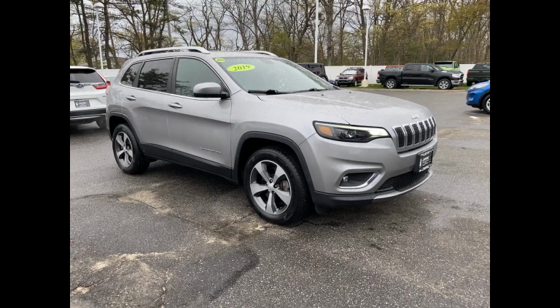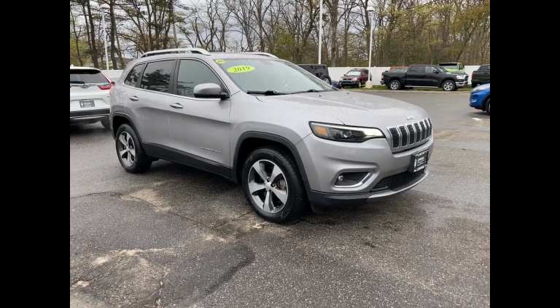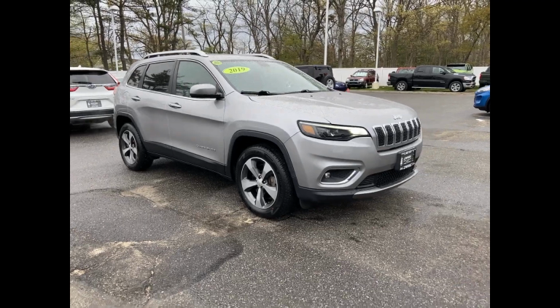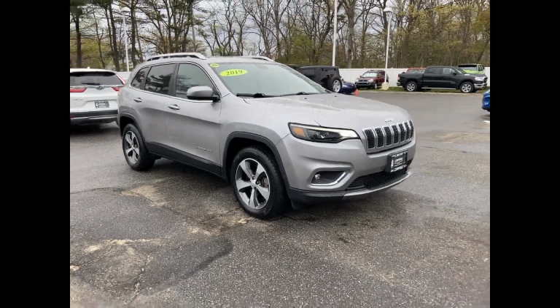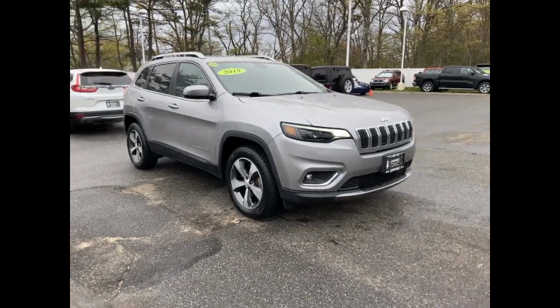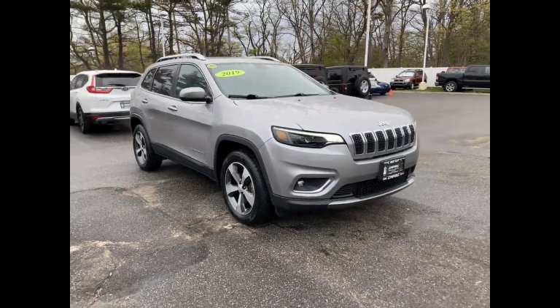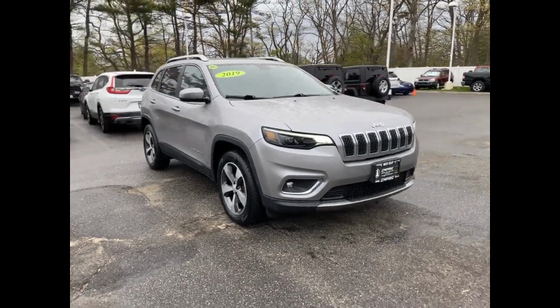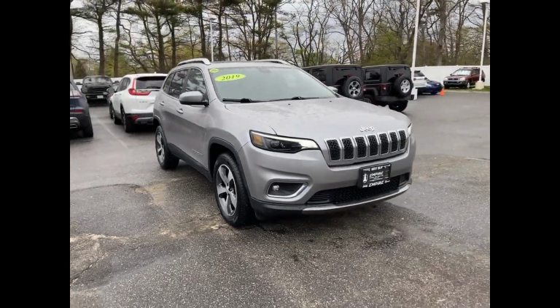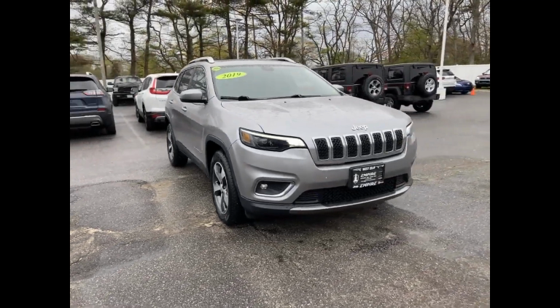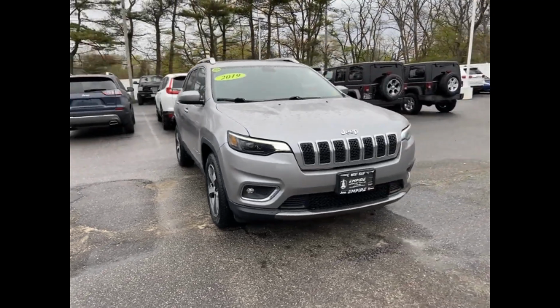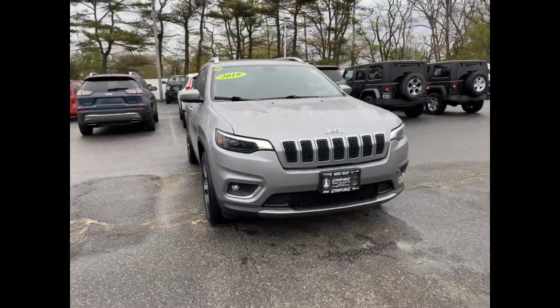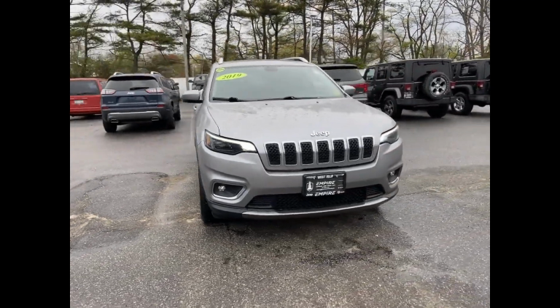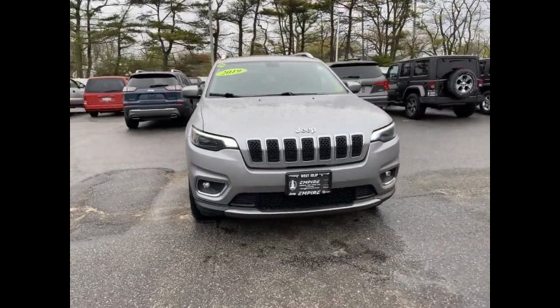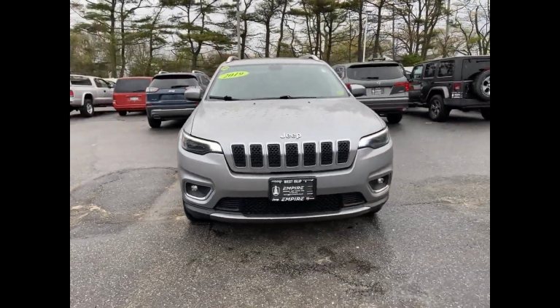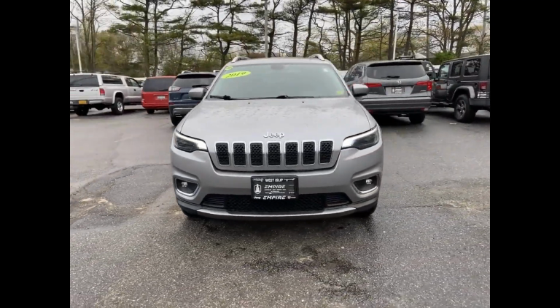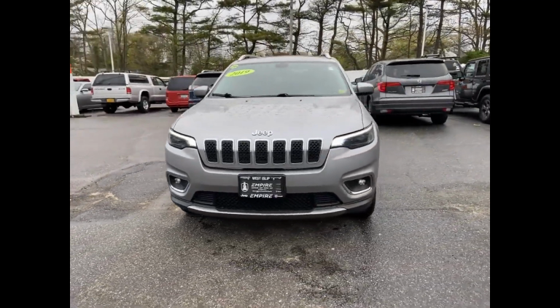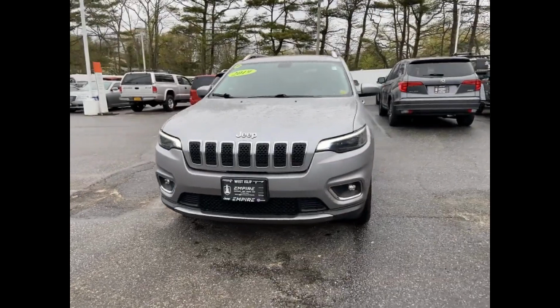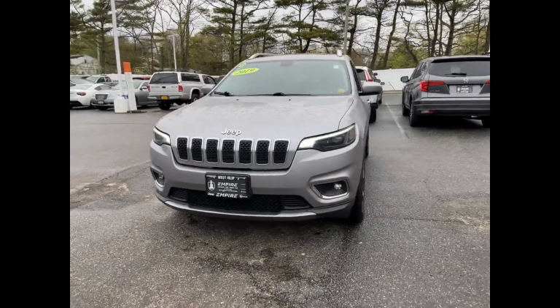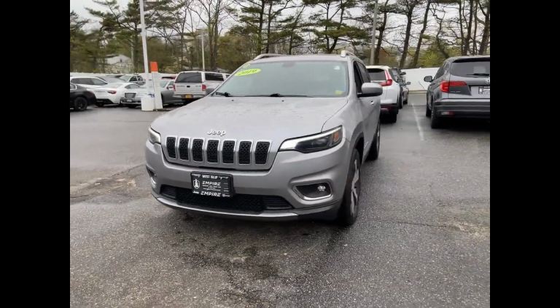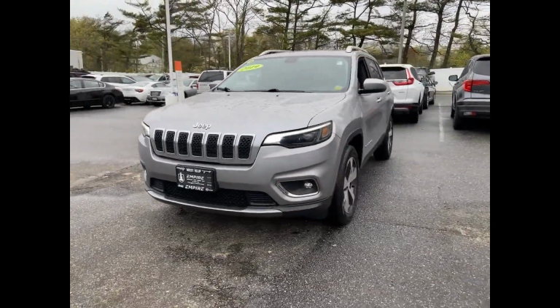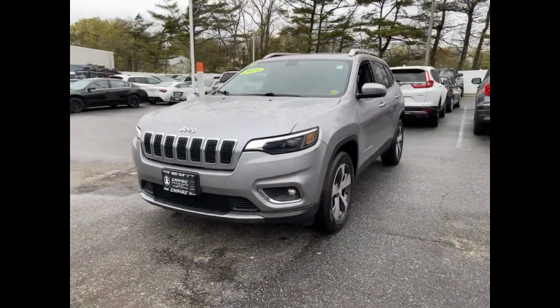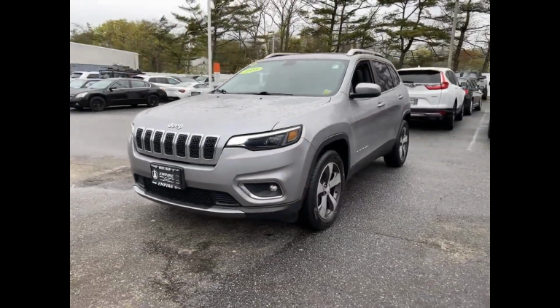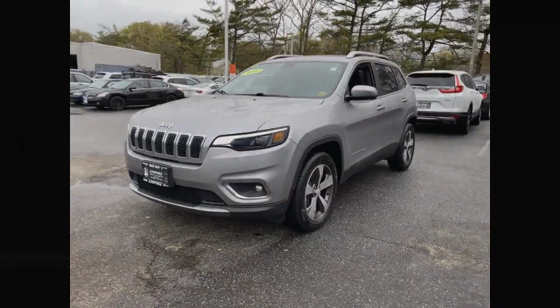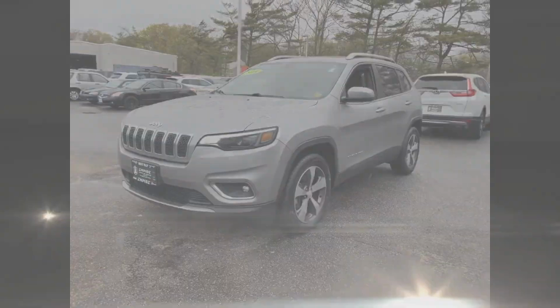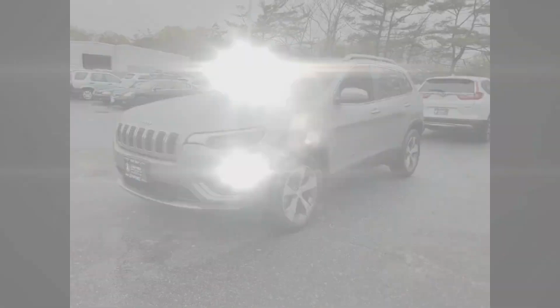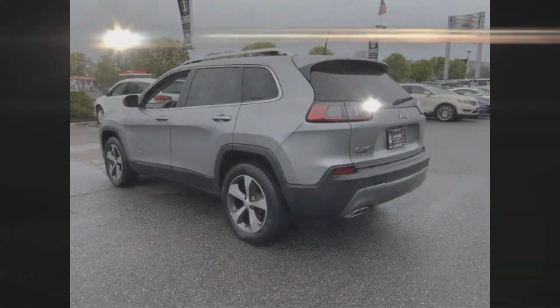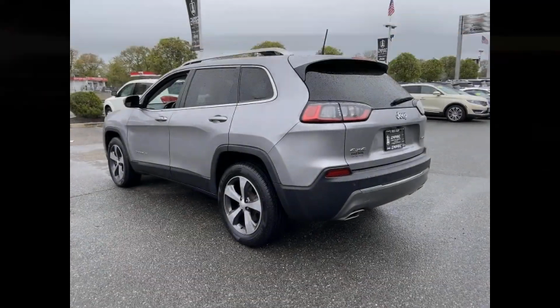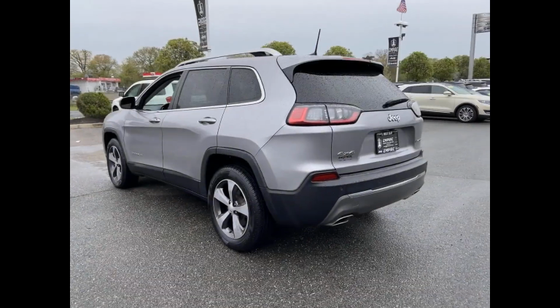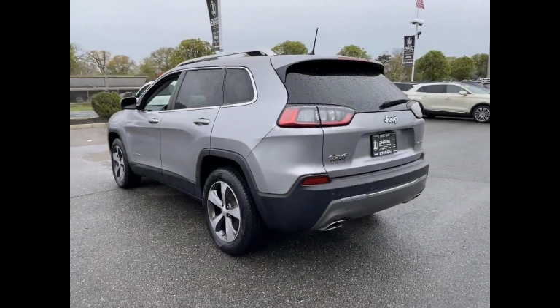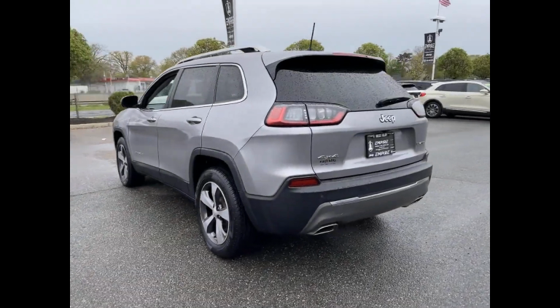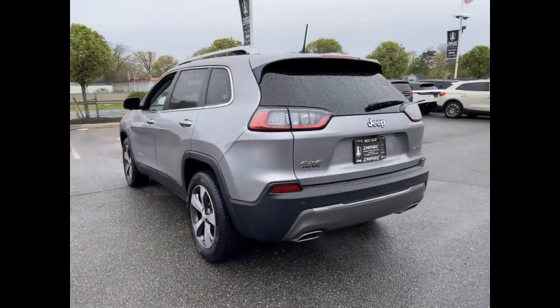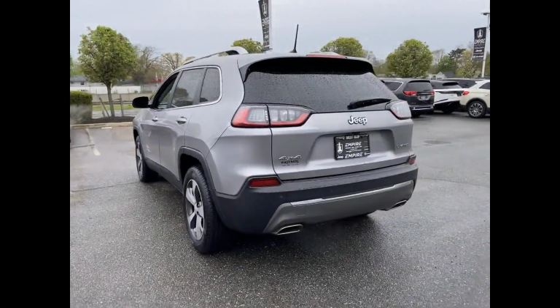2019 Jeep Cherokee with less than 46,000 miles on the odometer. This SUV offers space as well as power and performance.